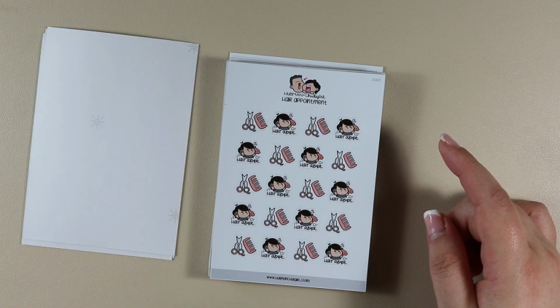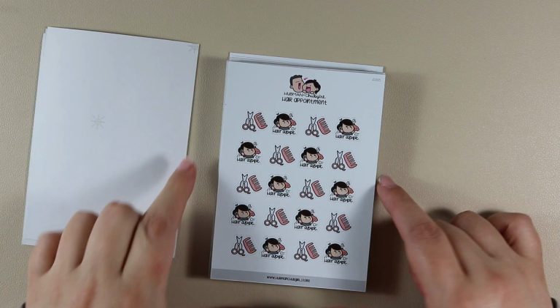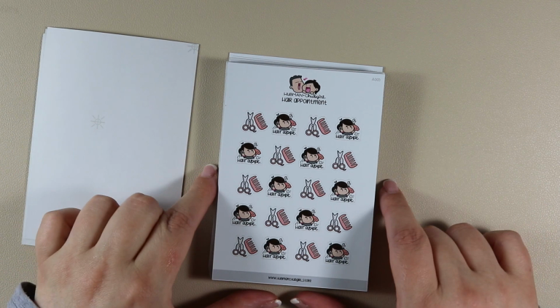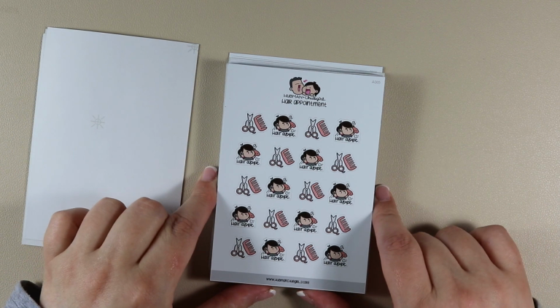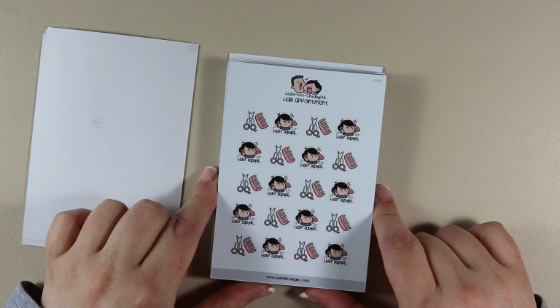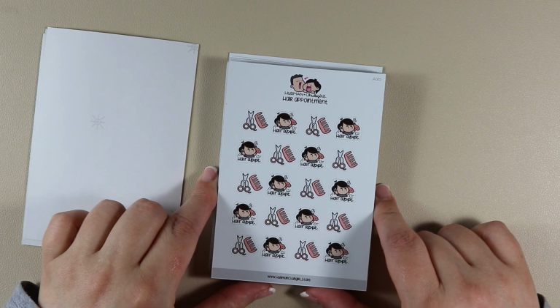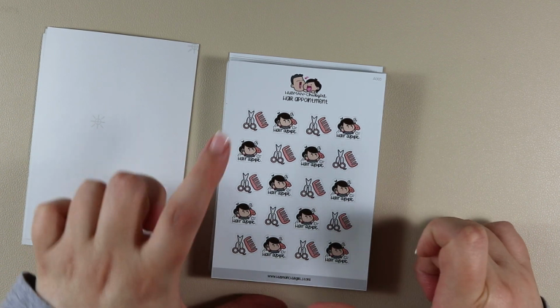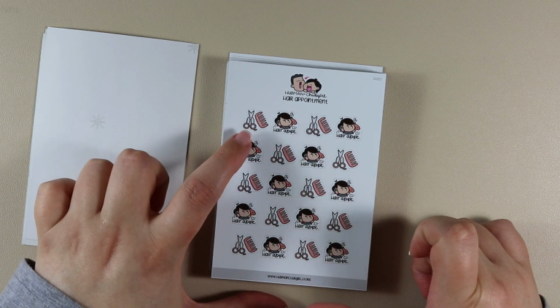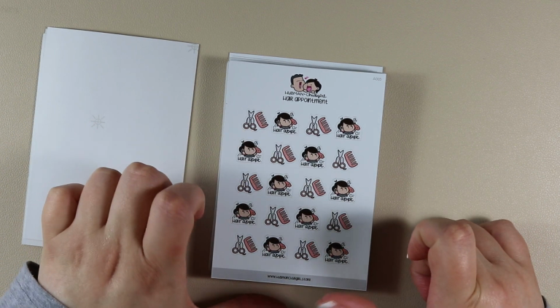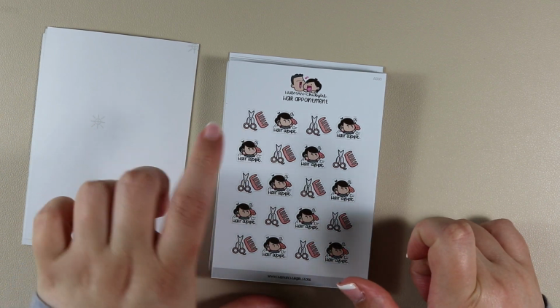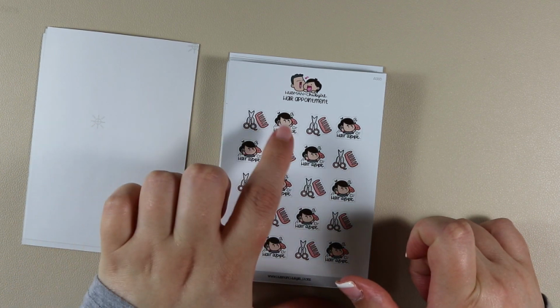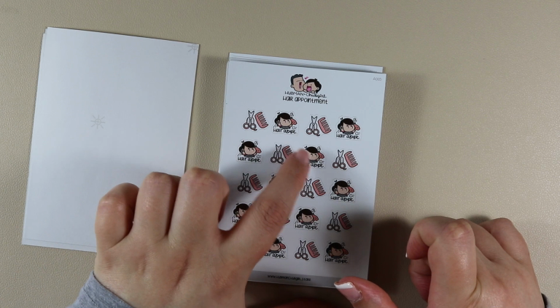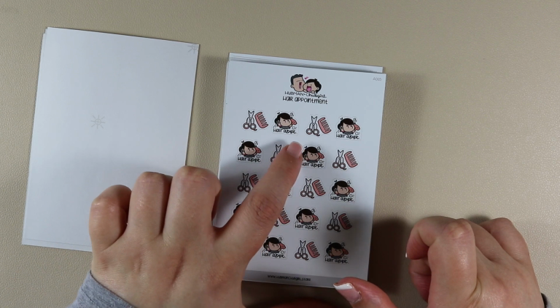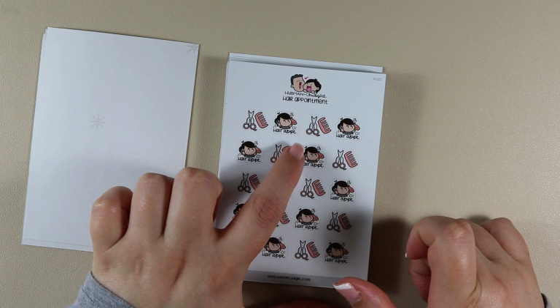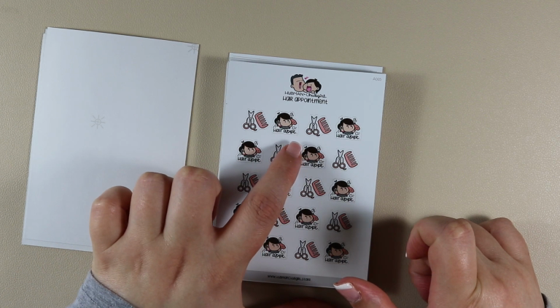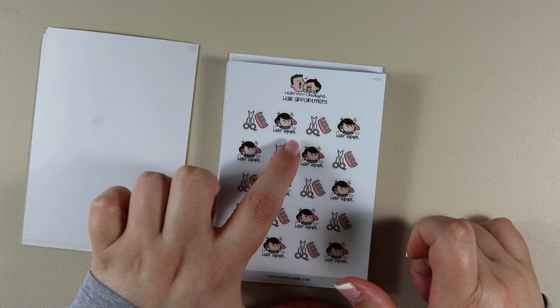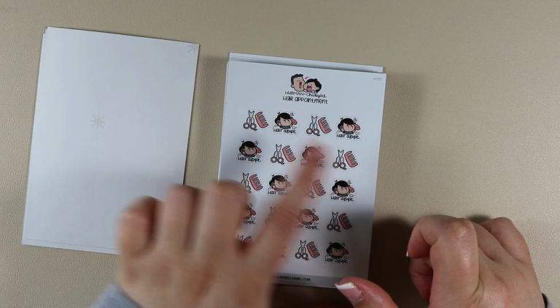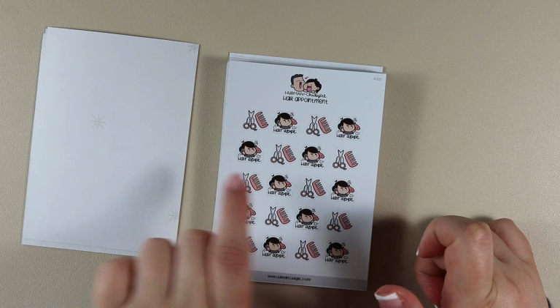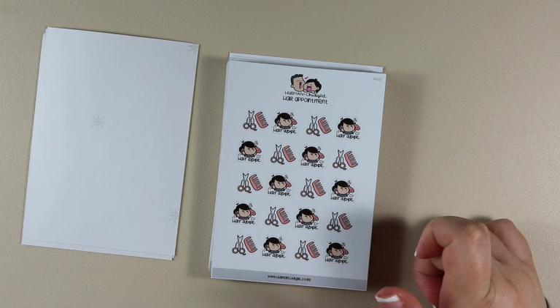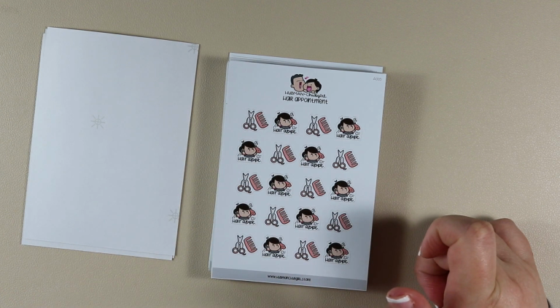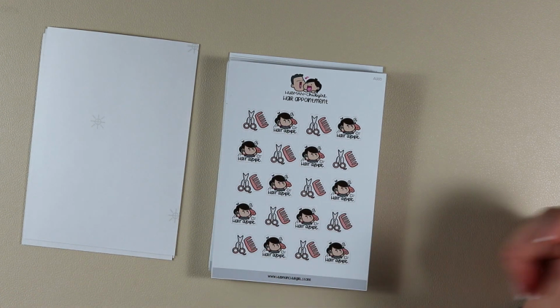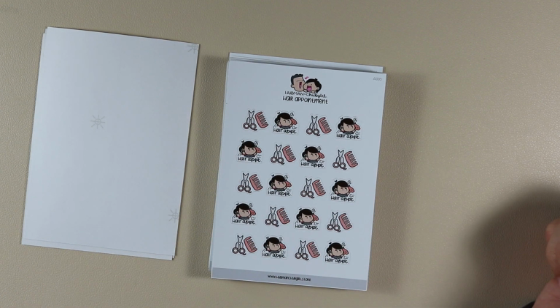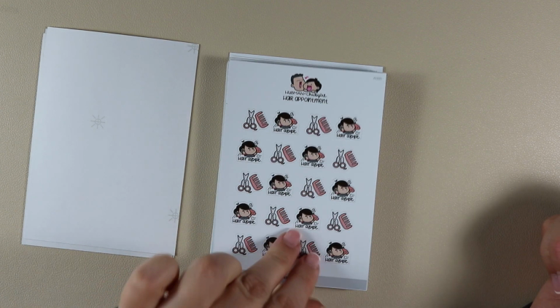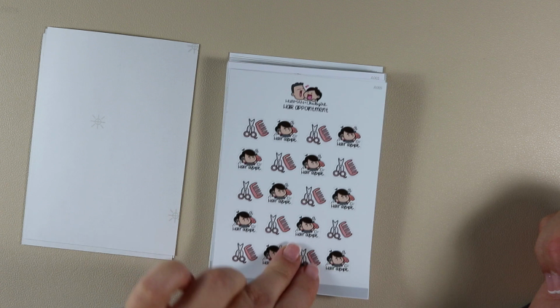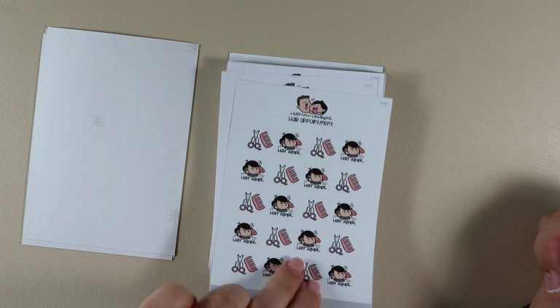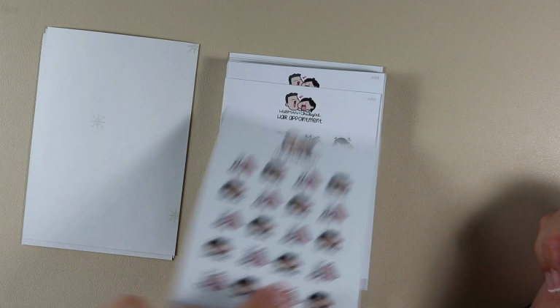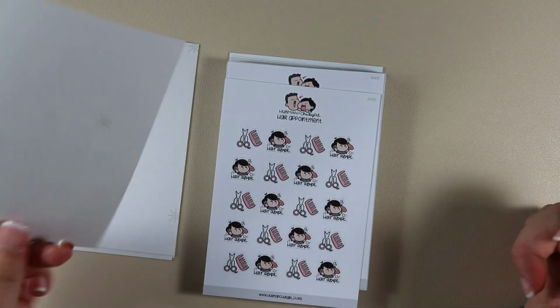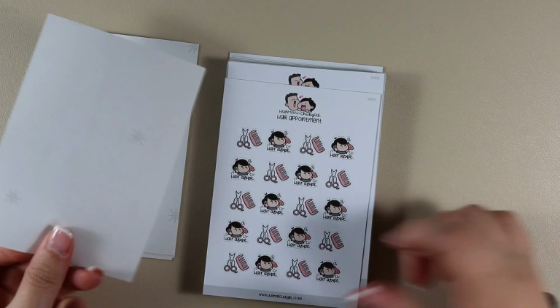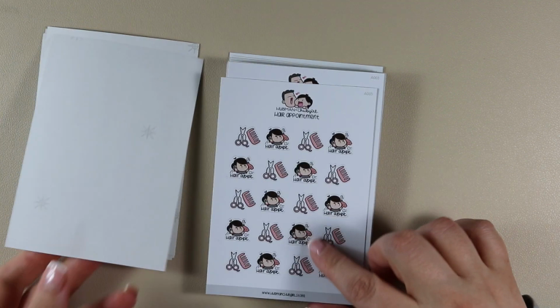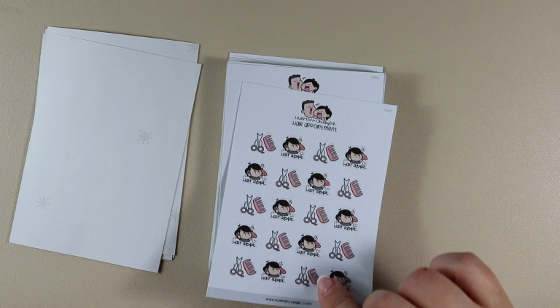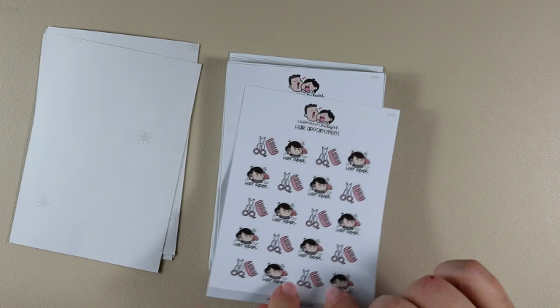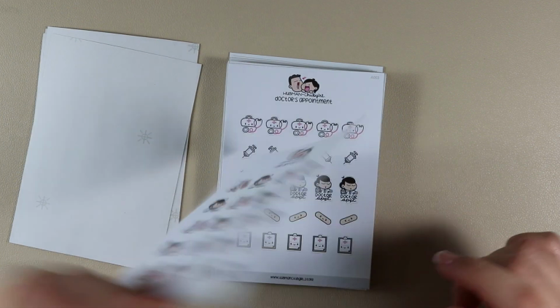Then this is Hair Appointment — we have scissors and a brush, Chubb Girl blow-drying her hair, and that repeats the whole way down. I got two of them.